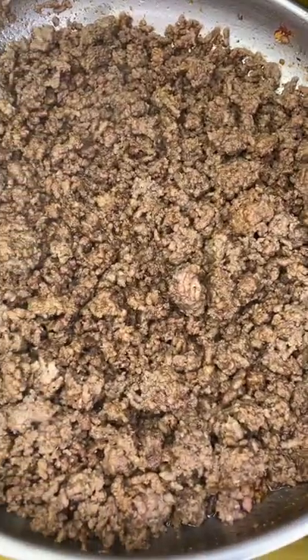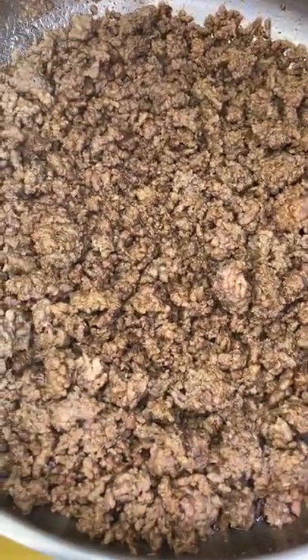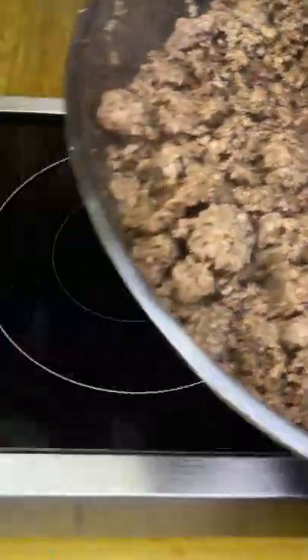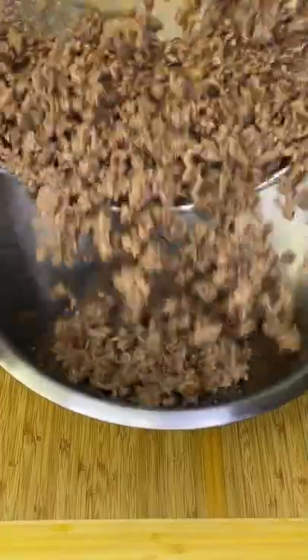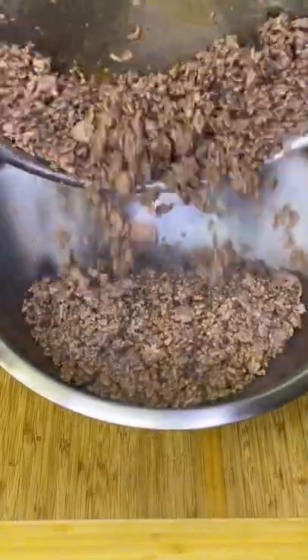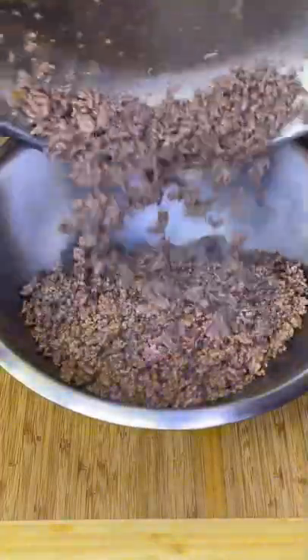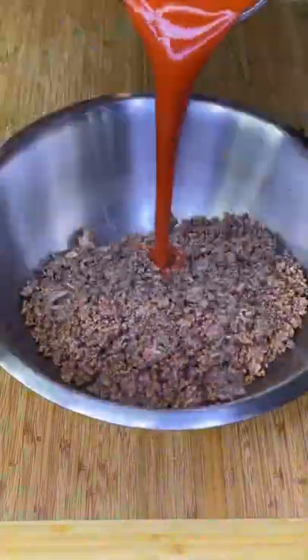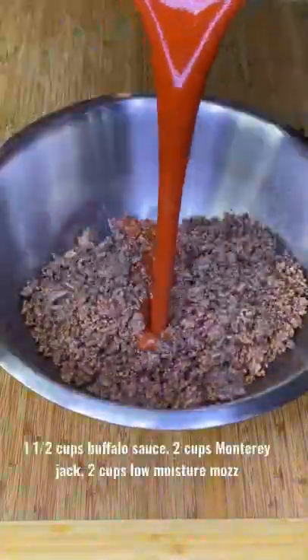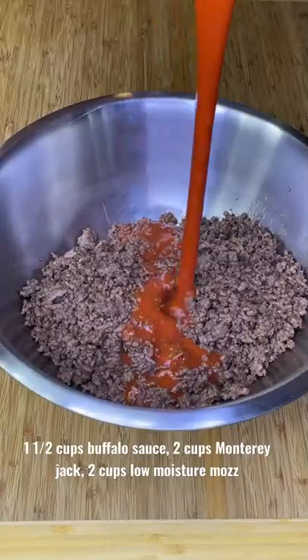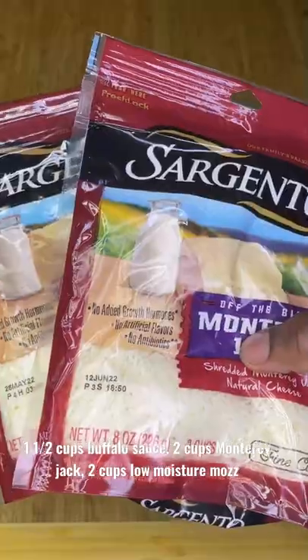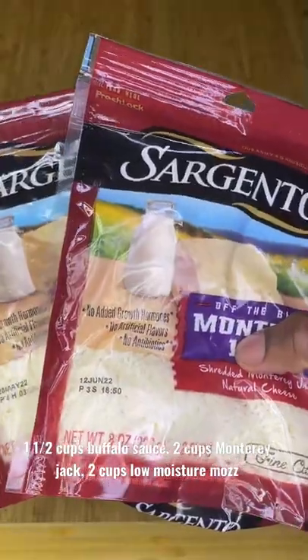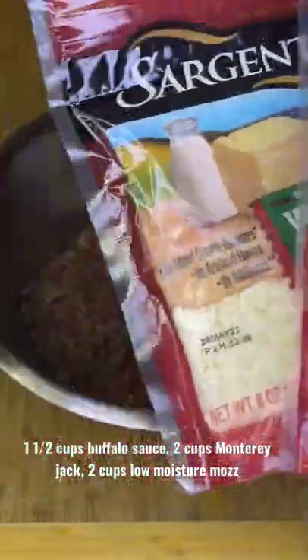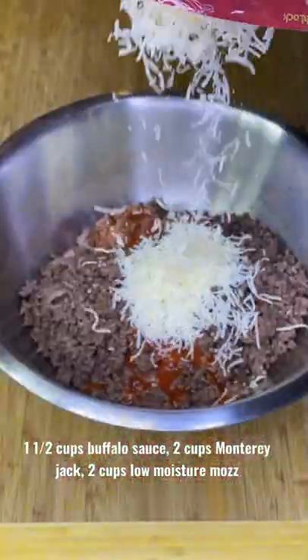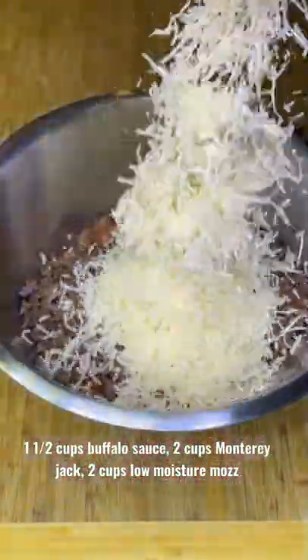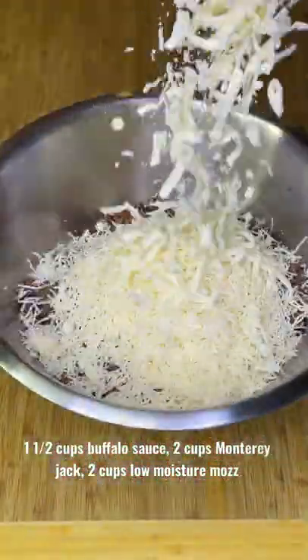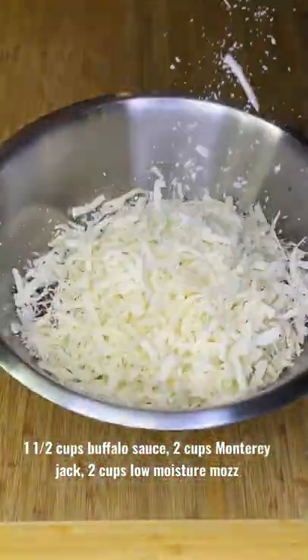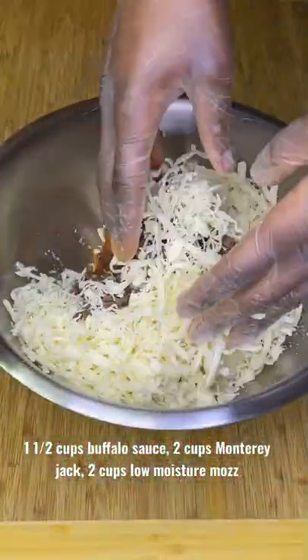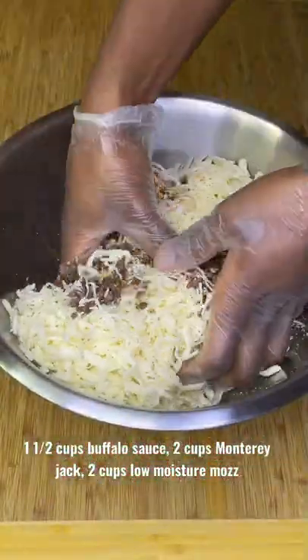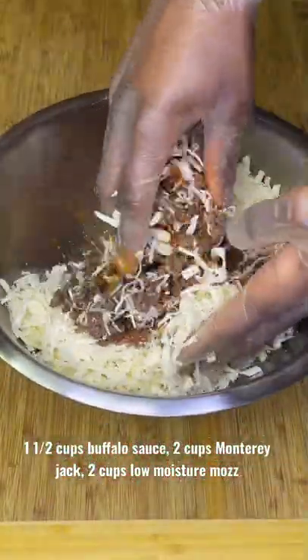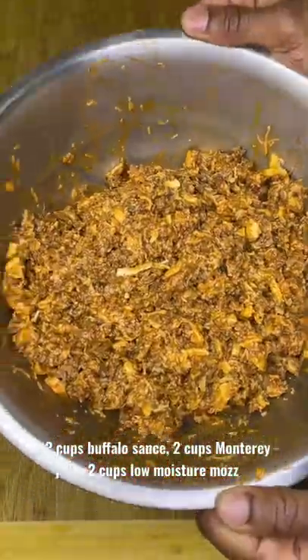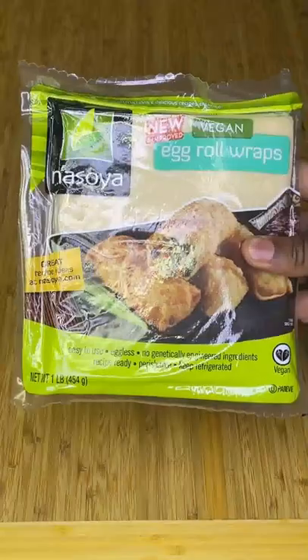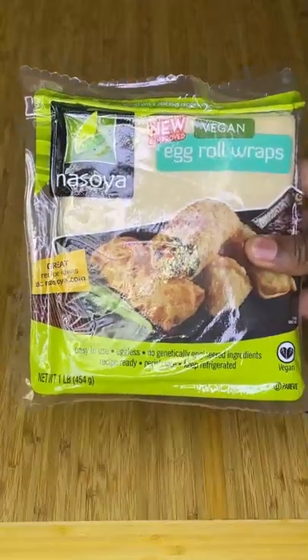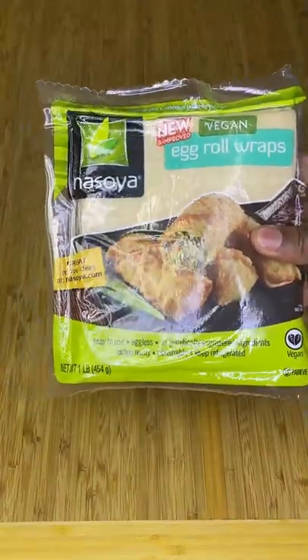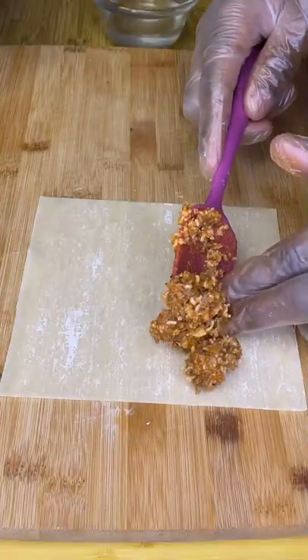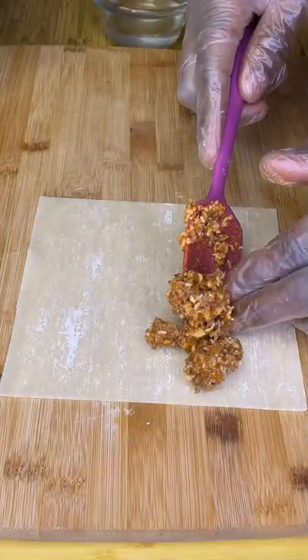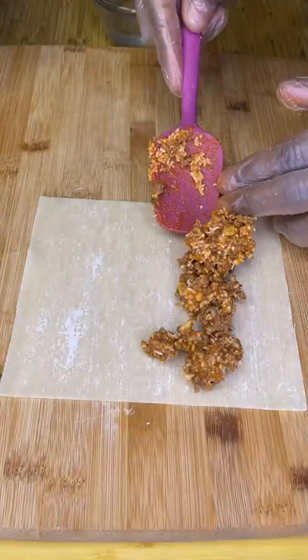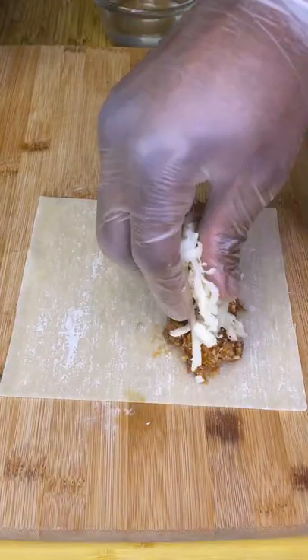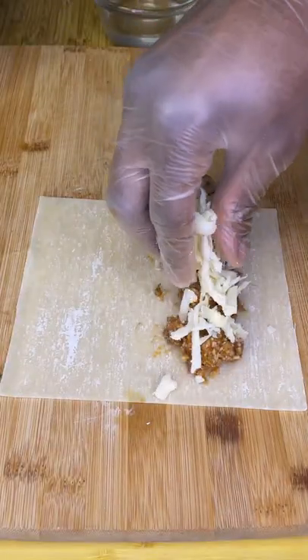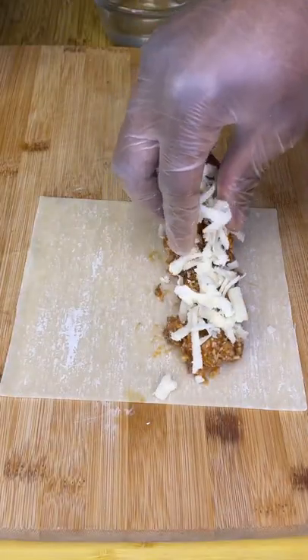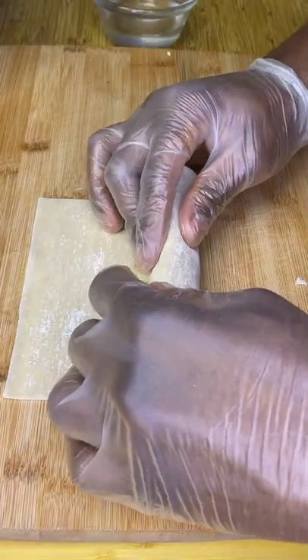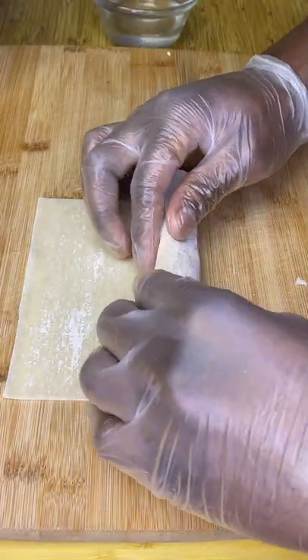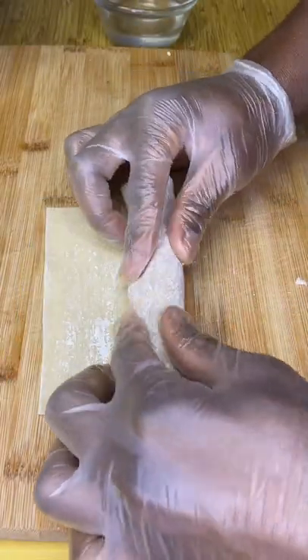Once just cooked through, dump into a large bowl along with these ingredients, then mix until well combined. Add a couple tablespoons of it to an egg roll wrapper along with a tablespoon of low-moisture mozzarella.